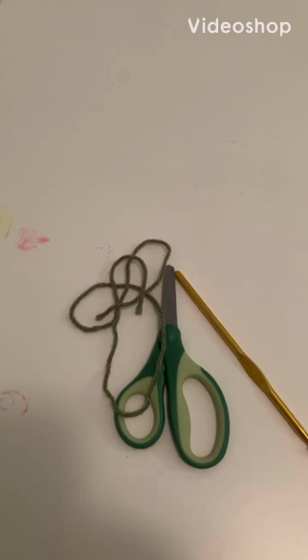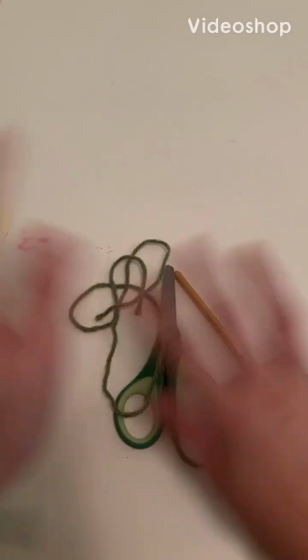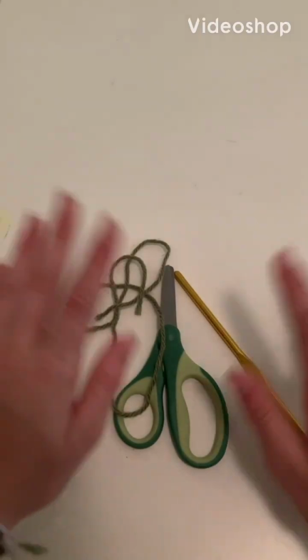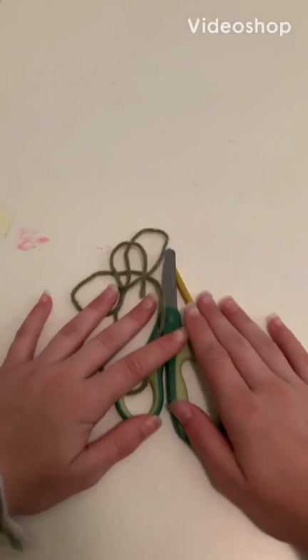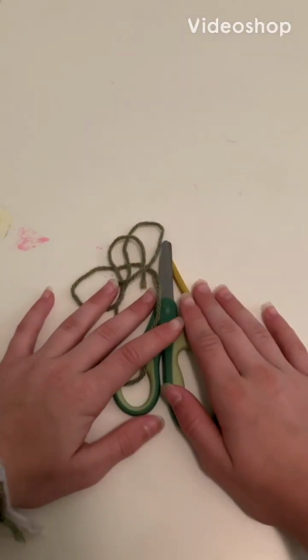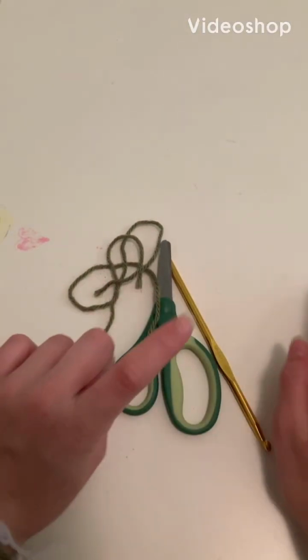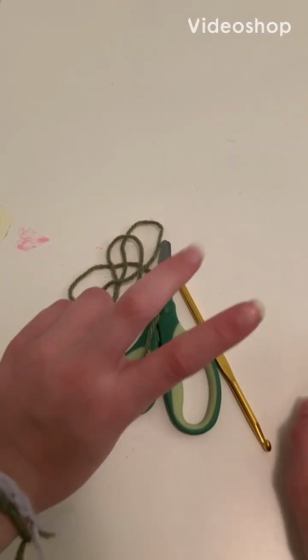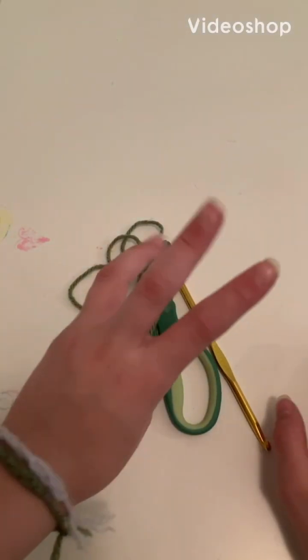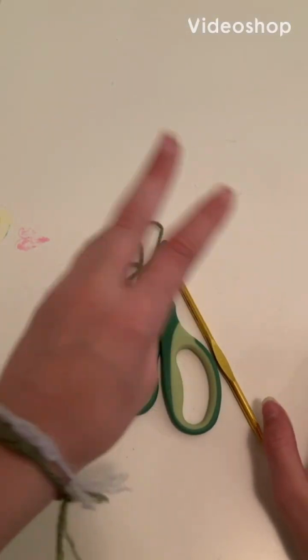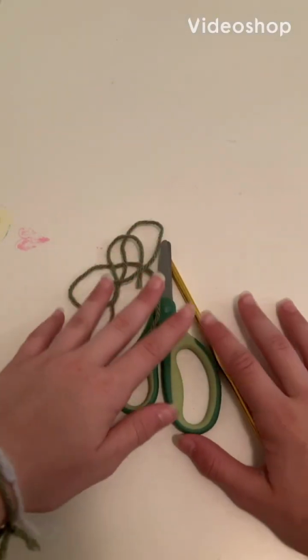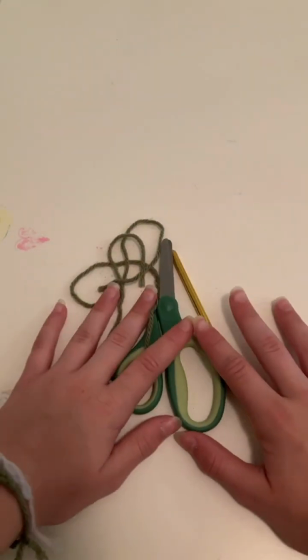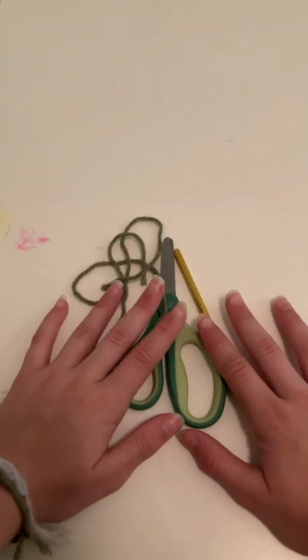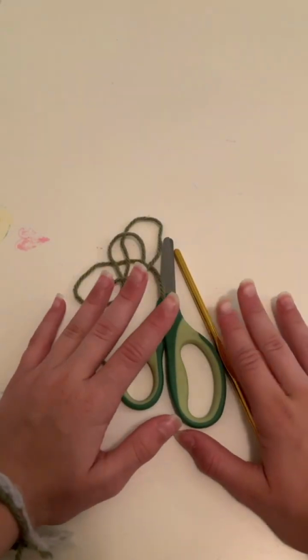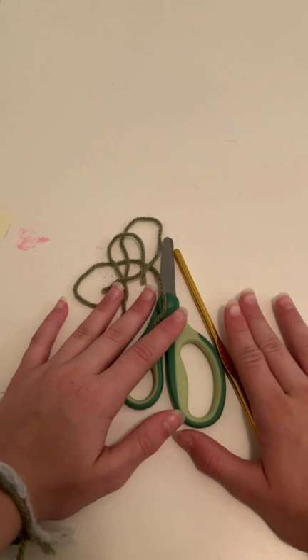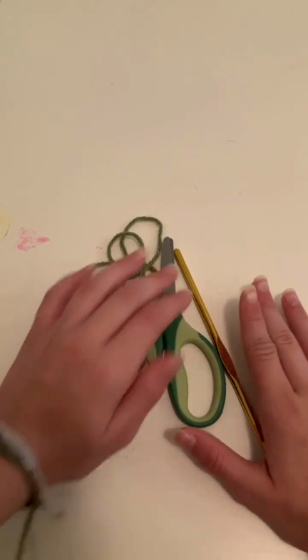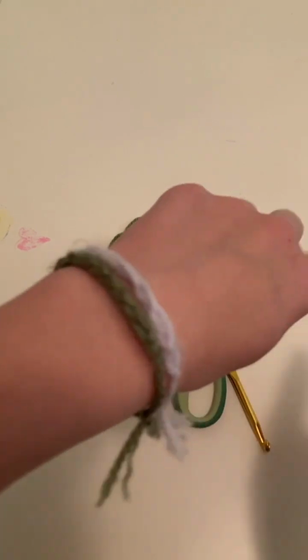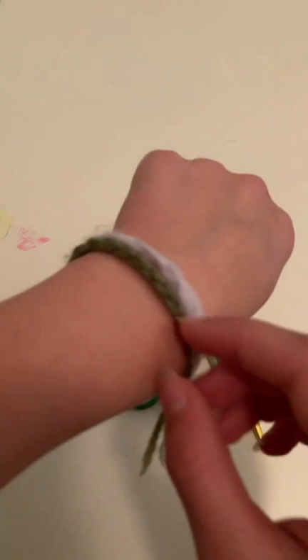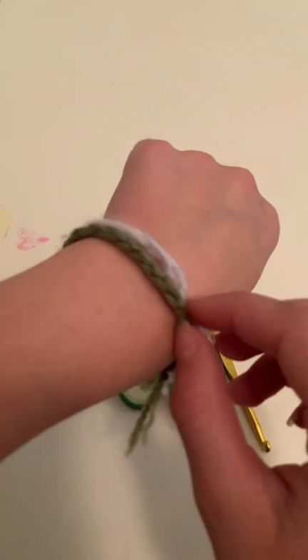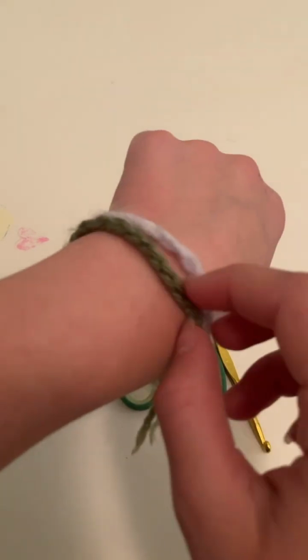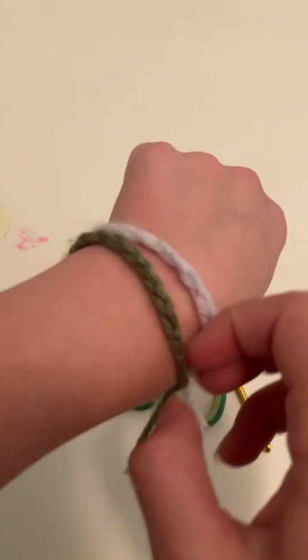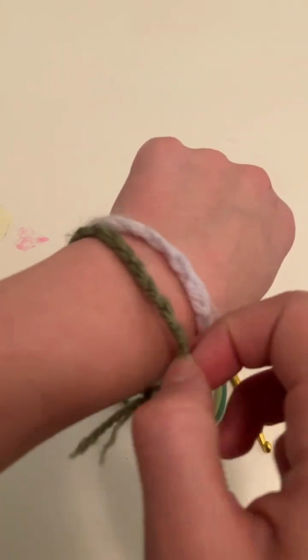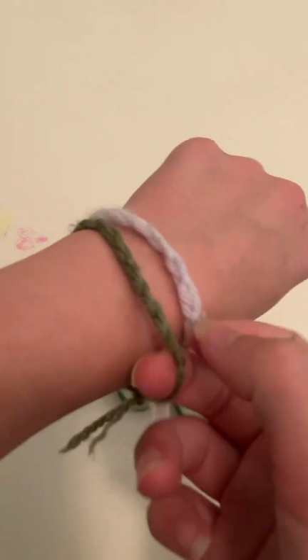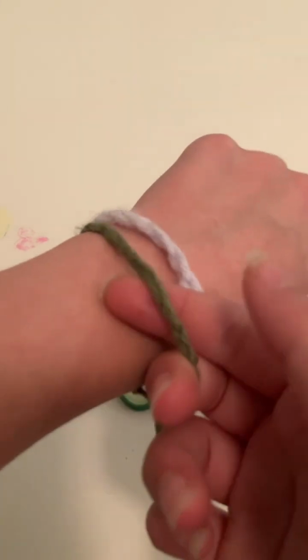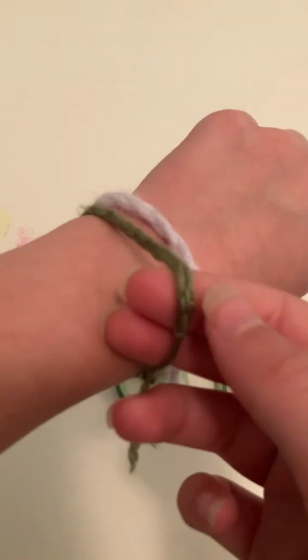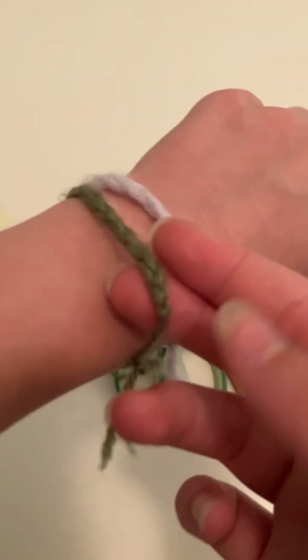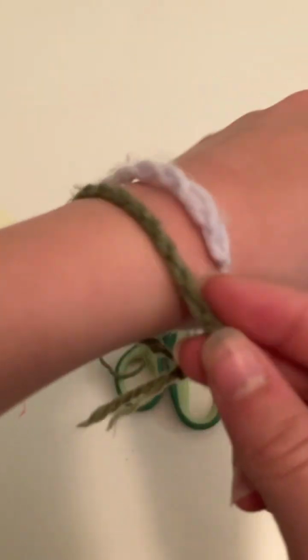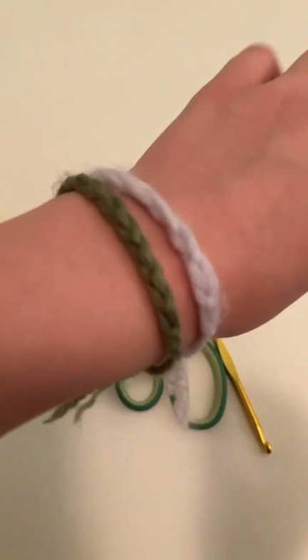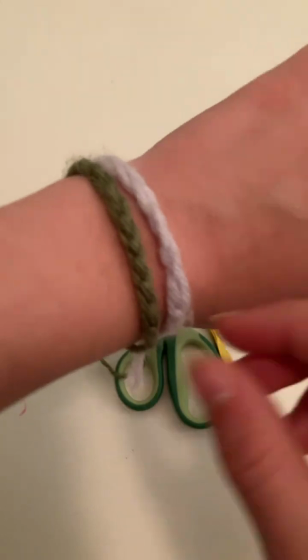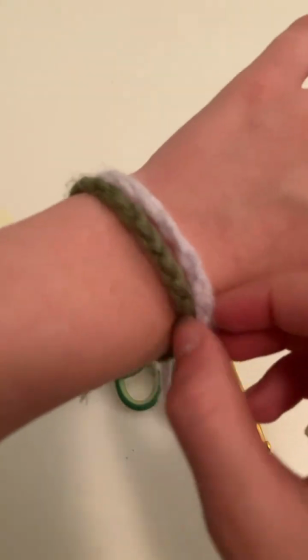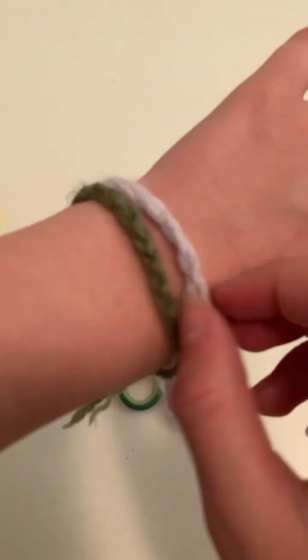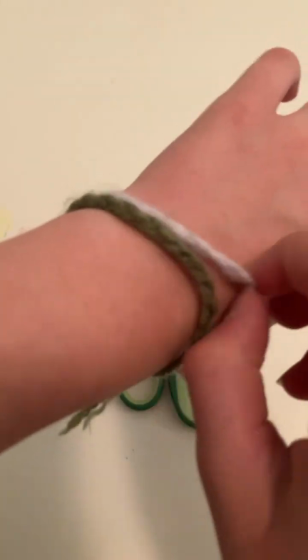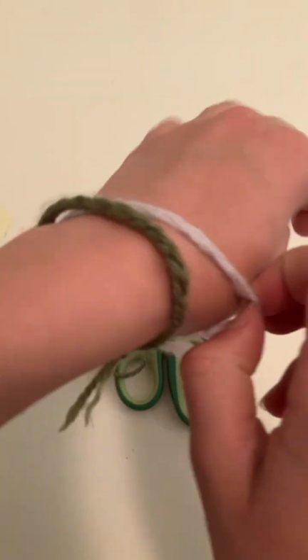Hi everyone, welcome back to Critters Crafts and Things. Today I'm going to be teaching you how to crochet a bracelet, and it's going to look just like this green one.